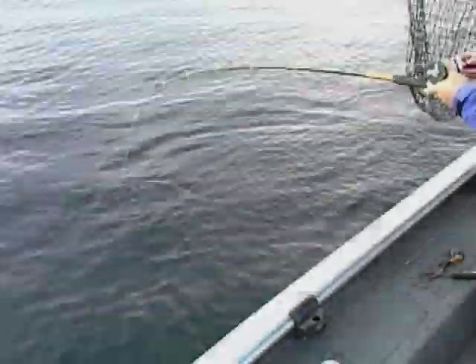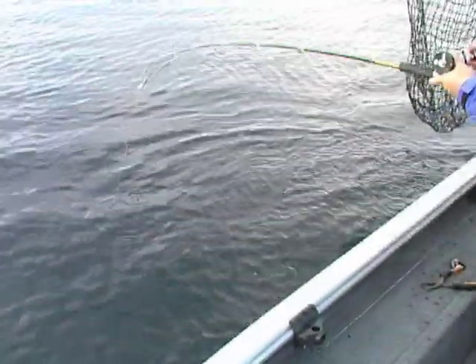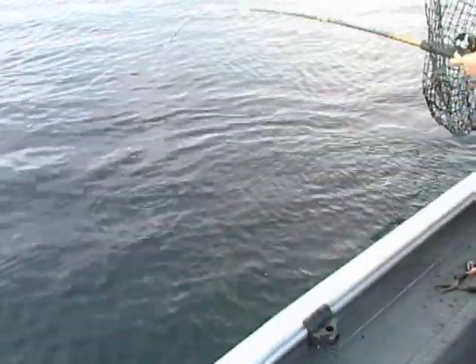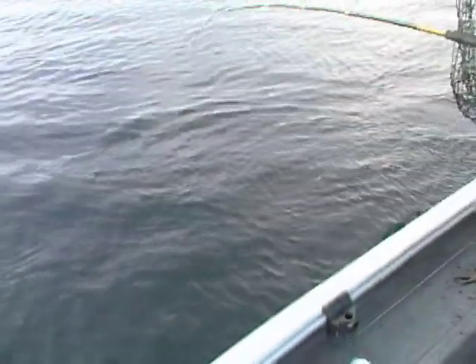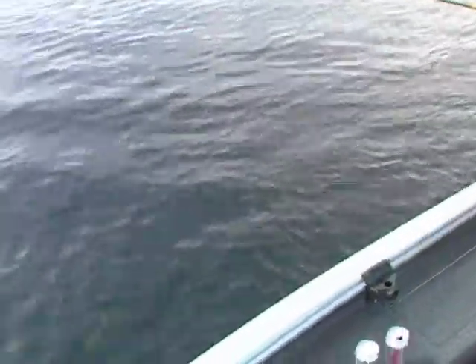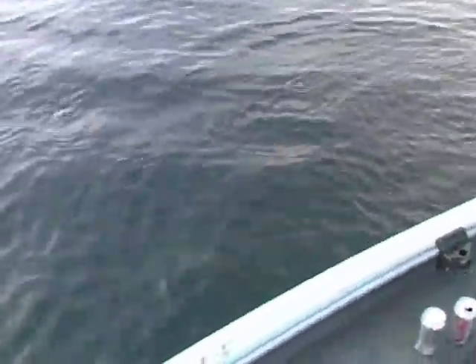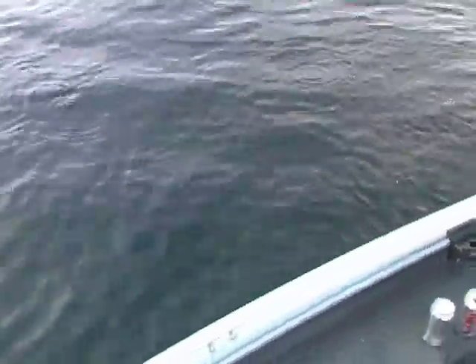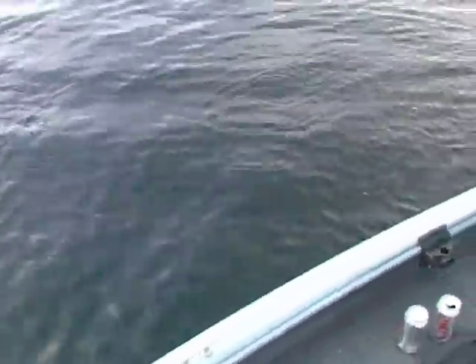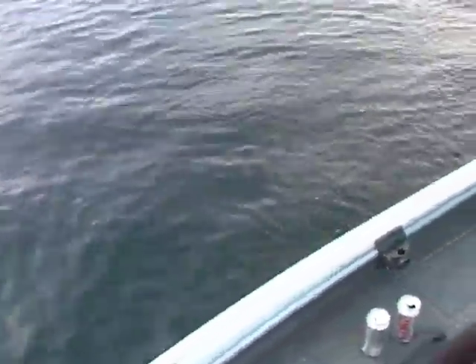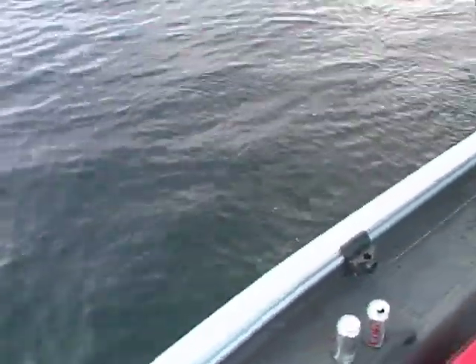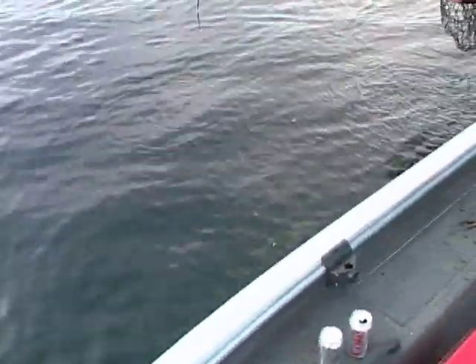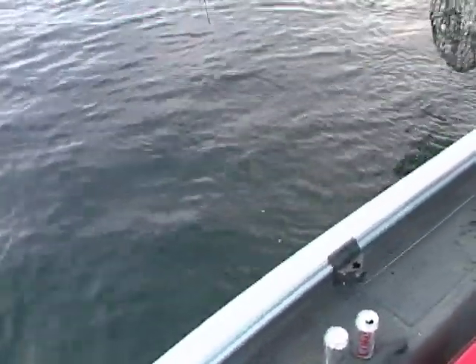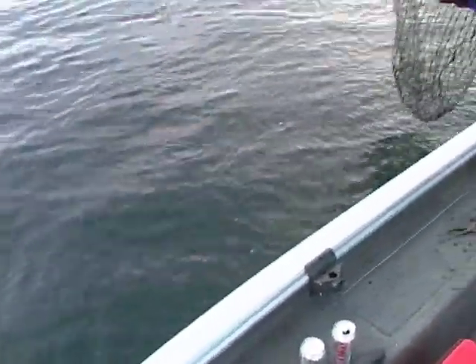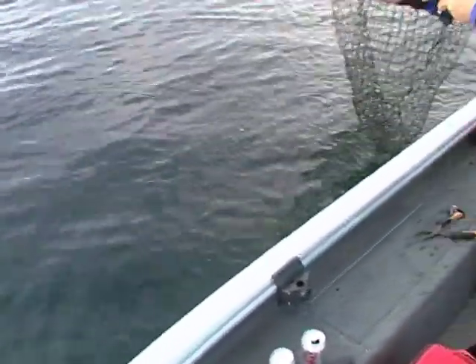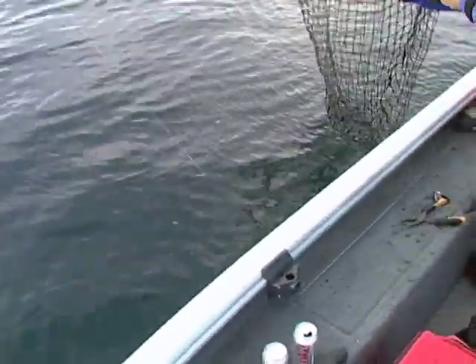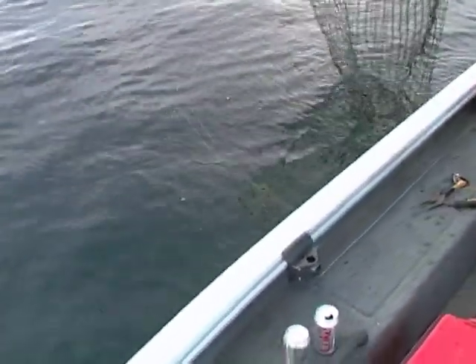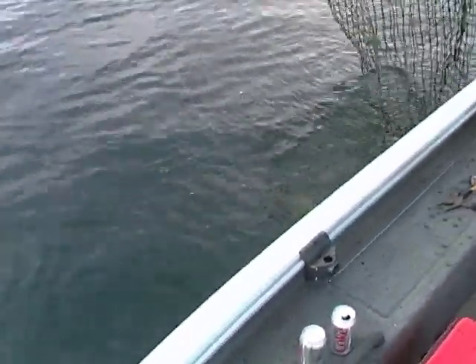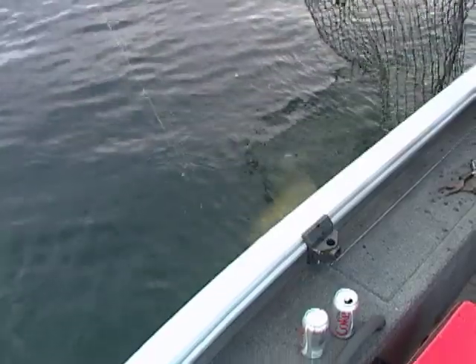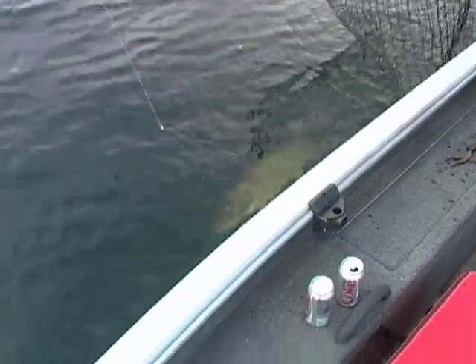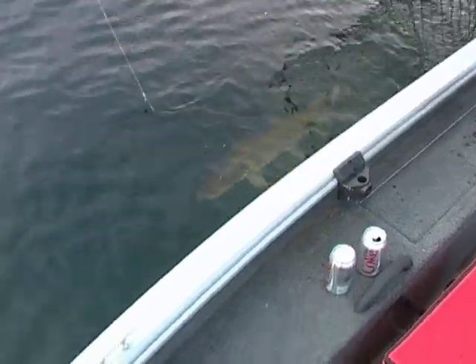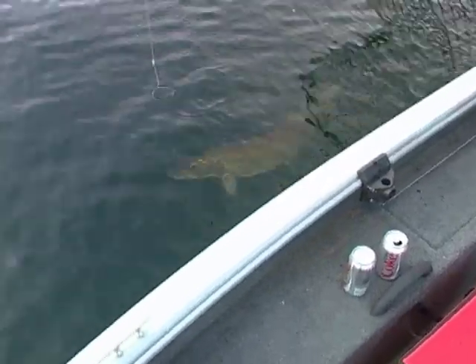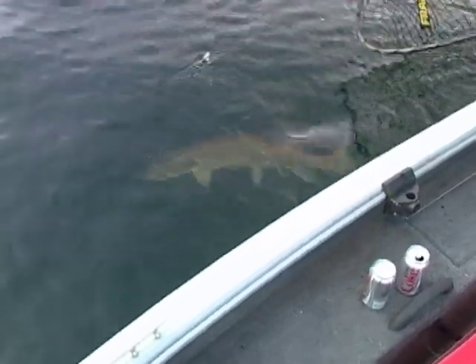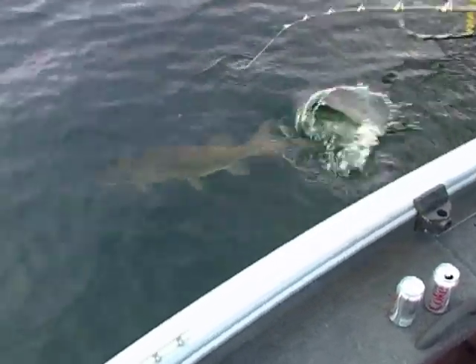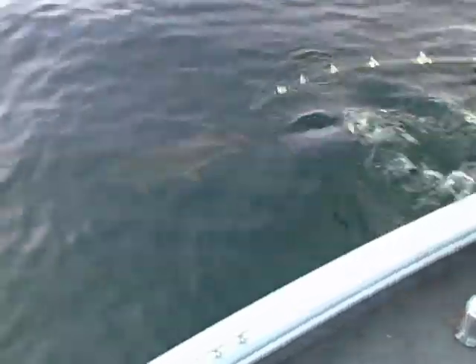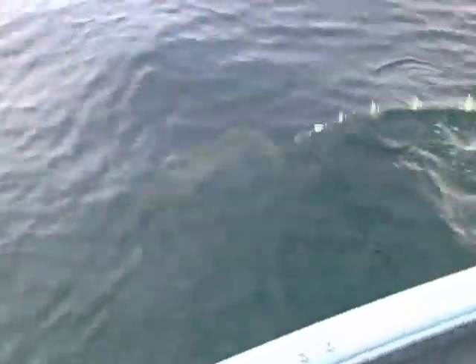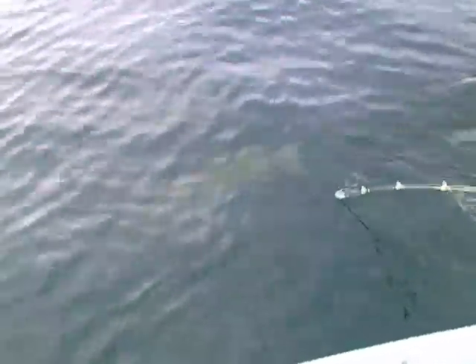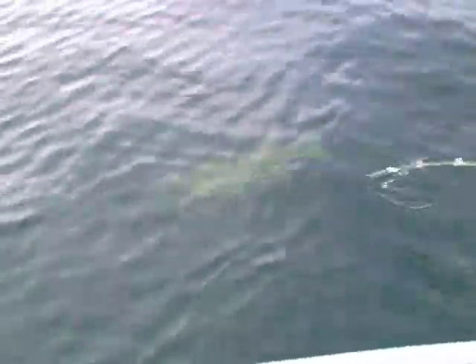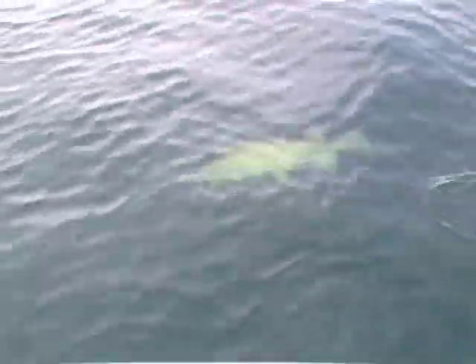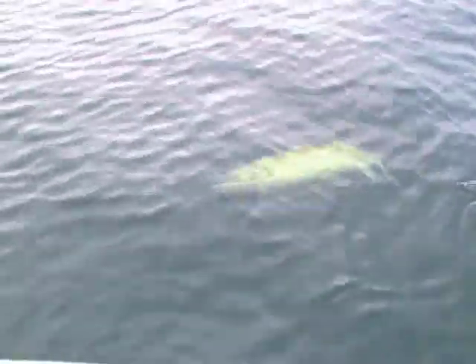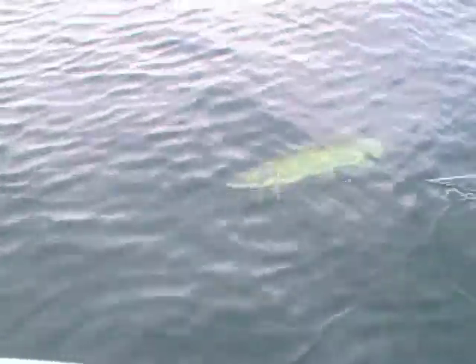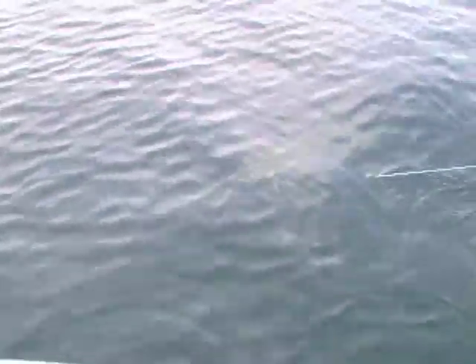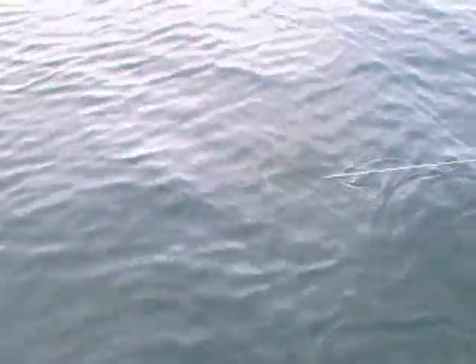All right, bring him up, bring him up. Nice, heavy one, John. That is a big muskie, guys. Oh, he's not hooked really well. Yeah, he is. Oh, look at him, folks.